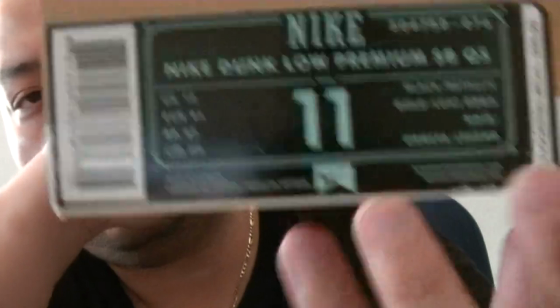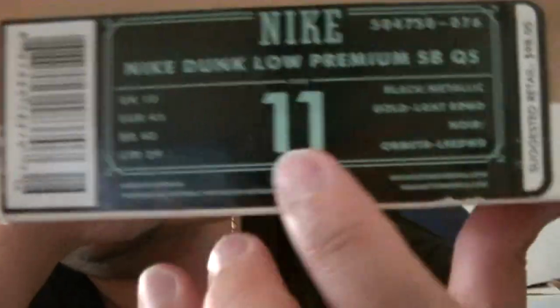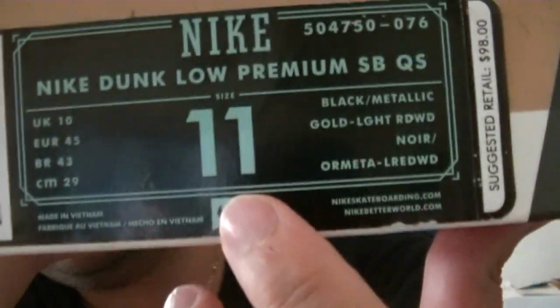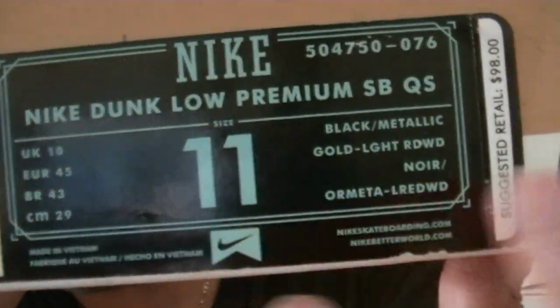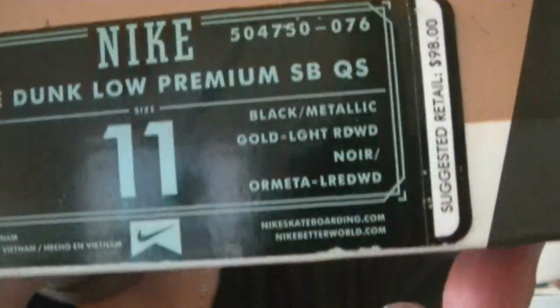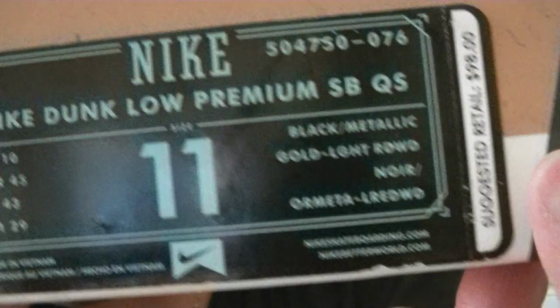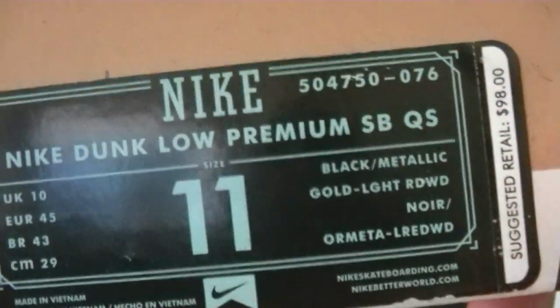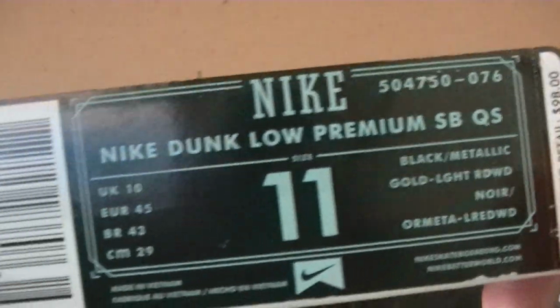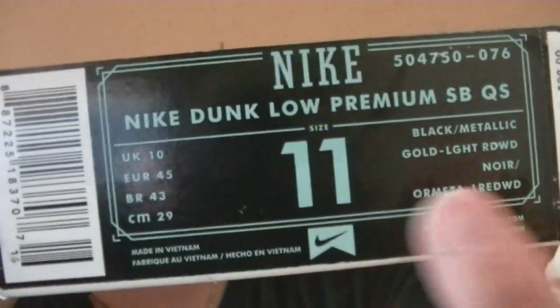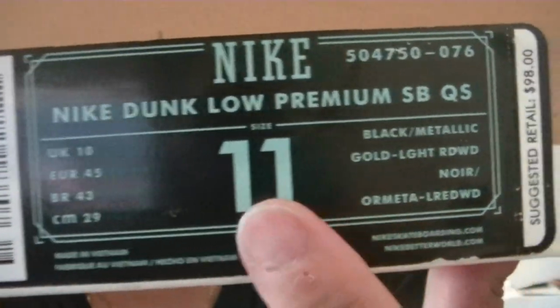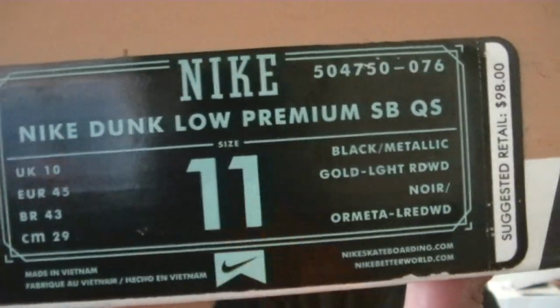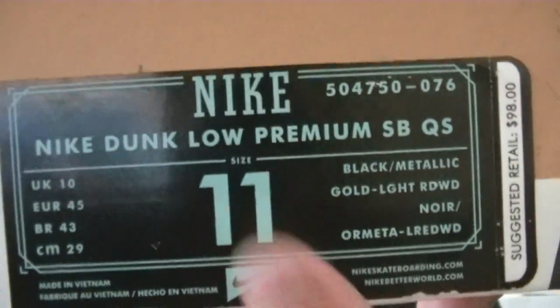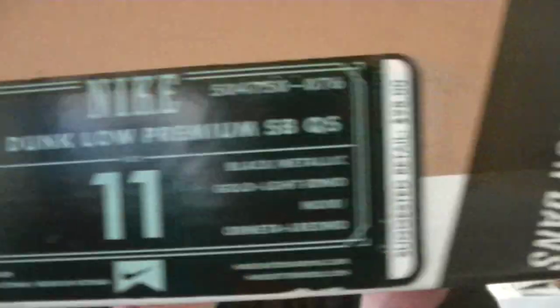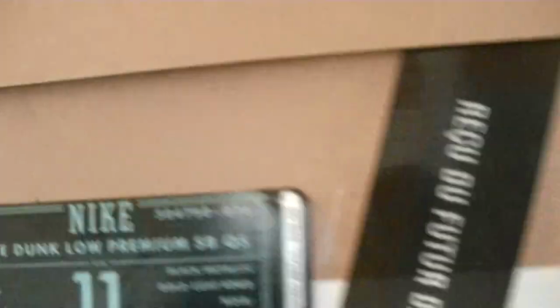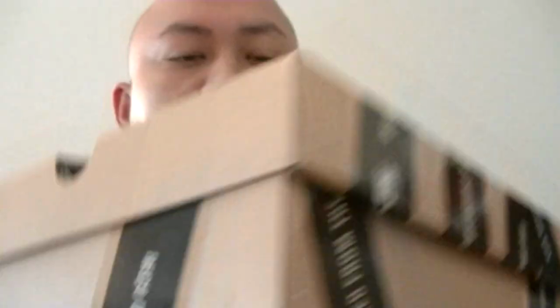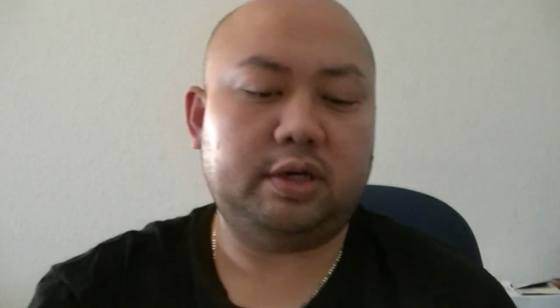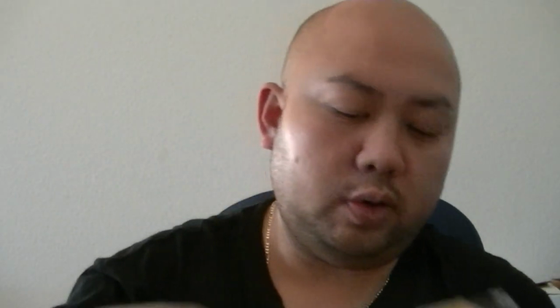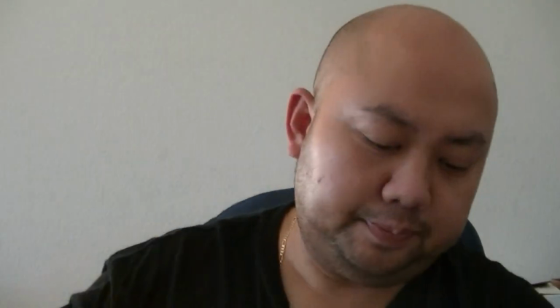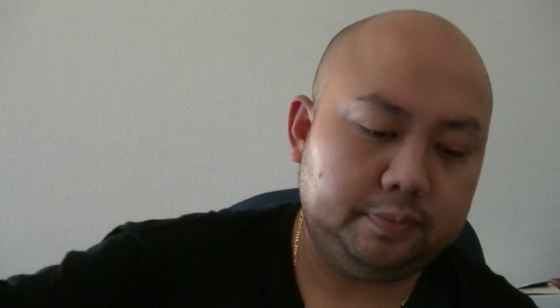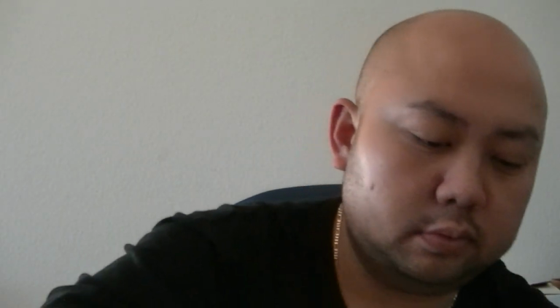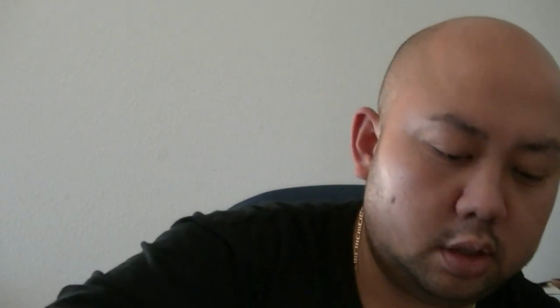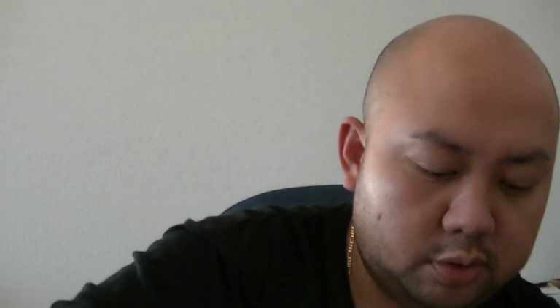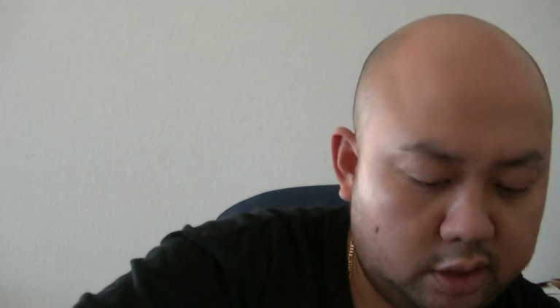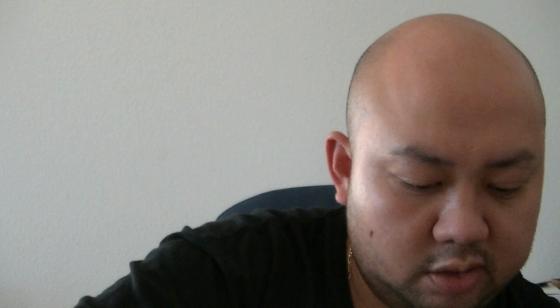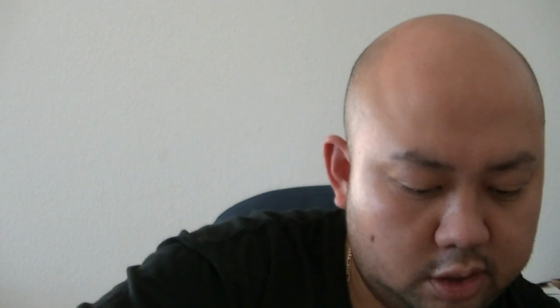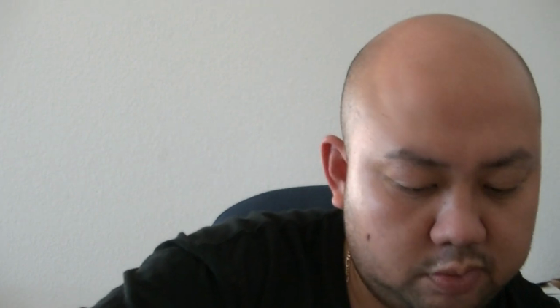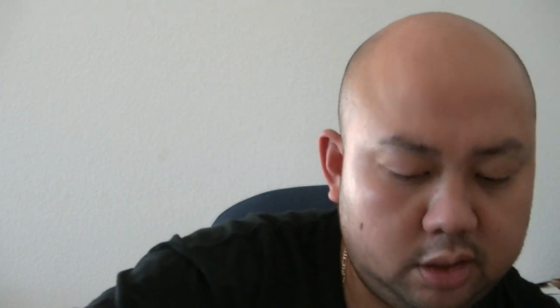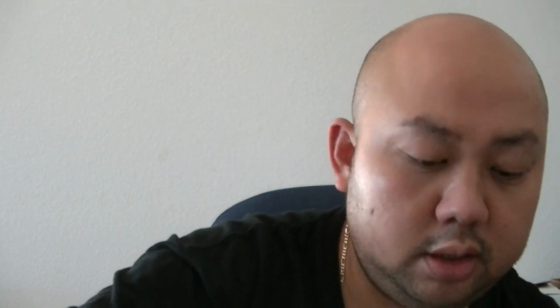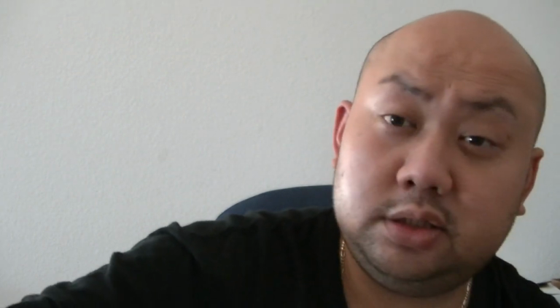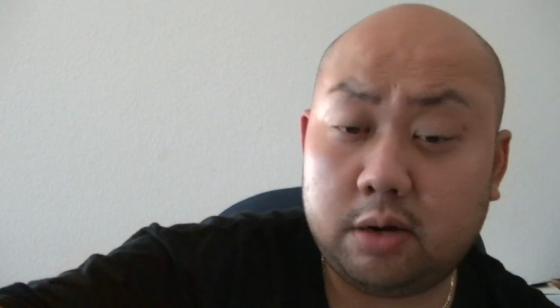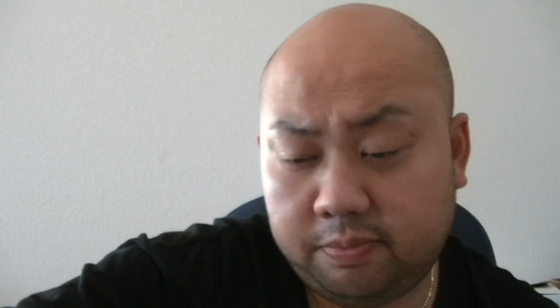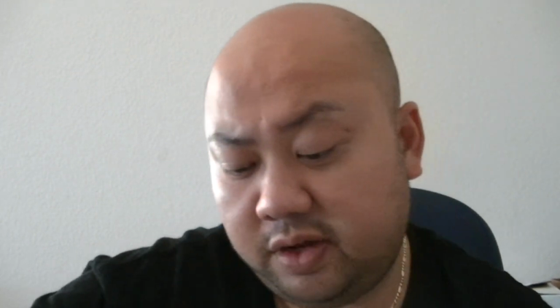Retail, size 11, retail for 98 bucks — but my Undefeated Las Vegas charged me 118 for this joint. Those of you who didn't believe me, they charged me 118. Check out my pickup video.